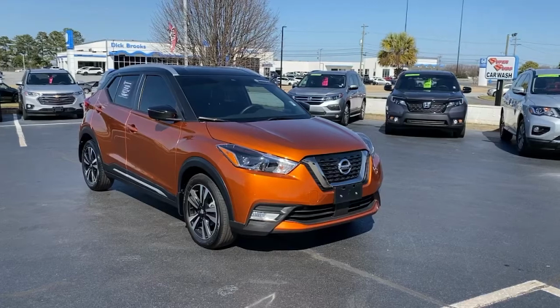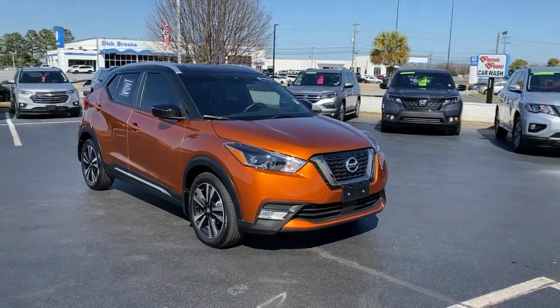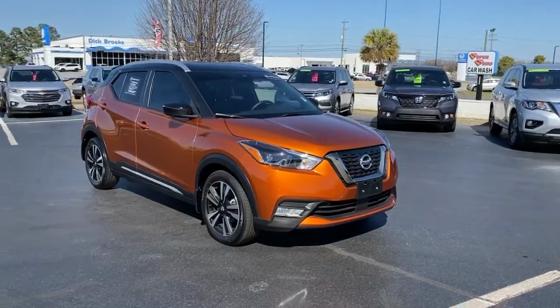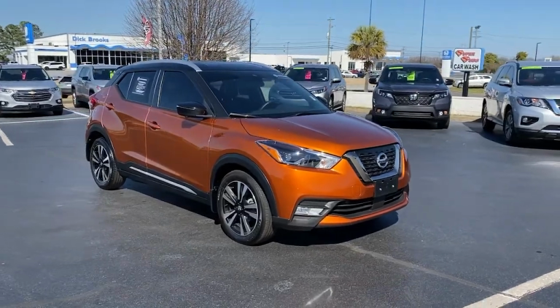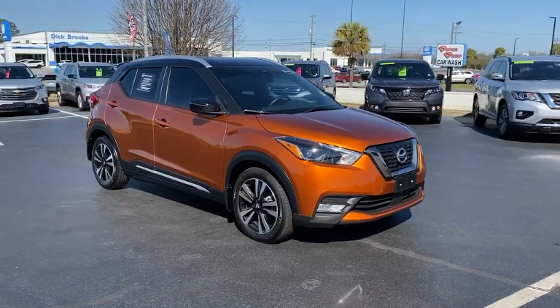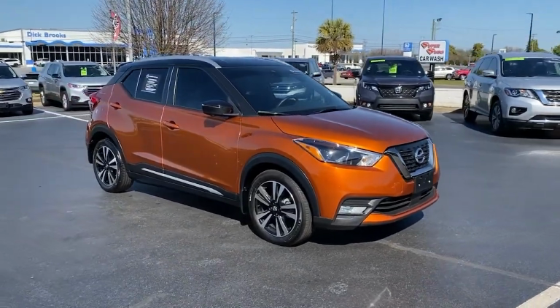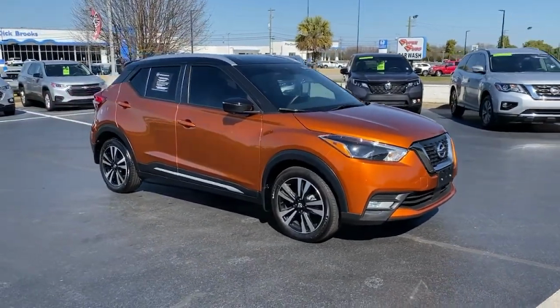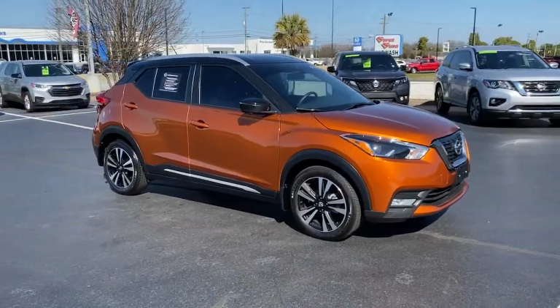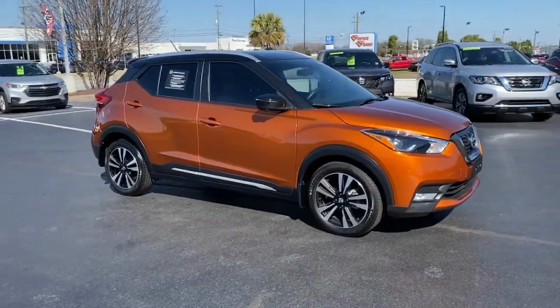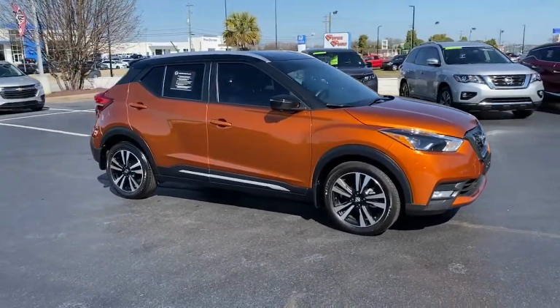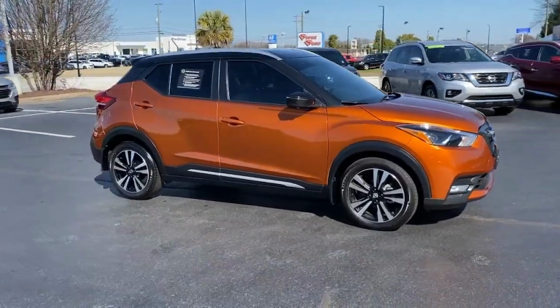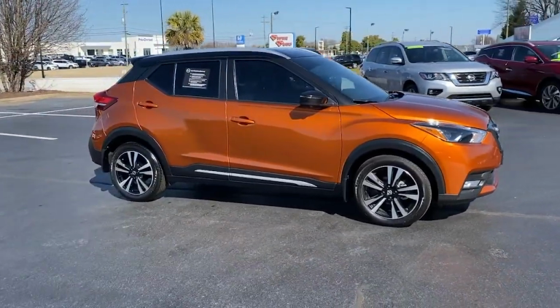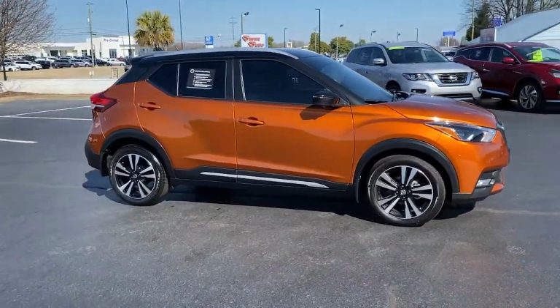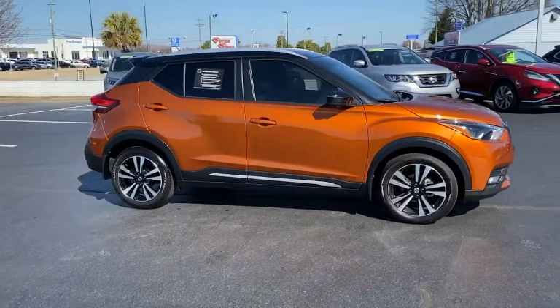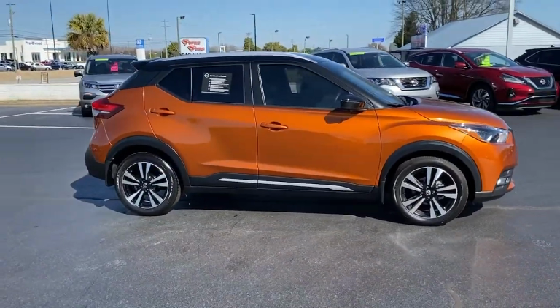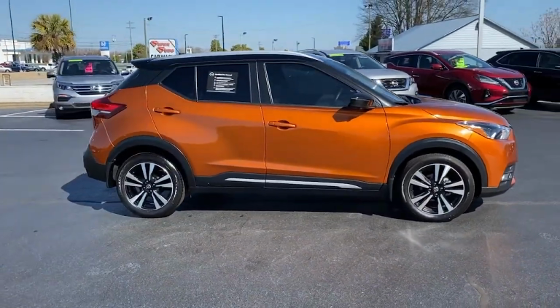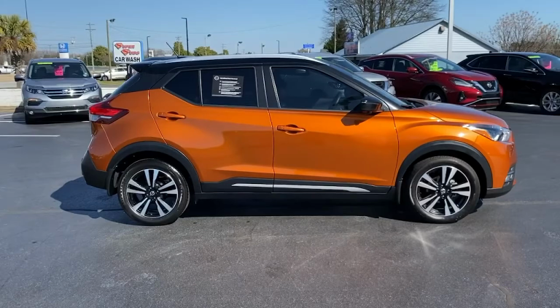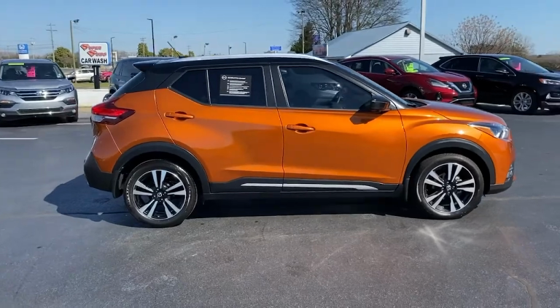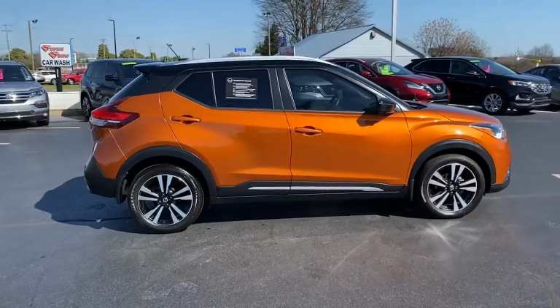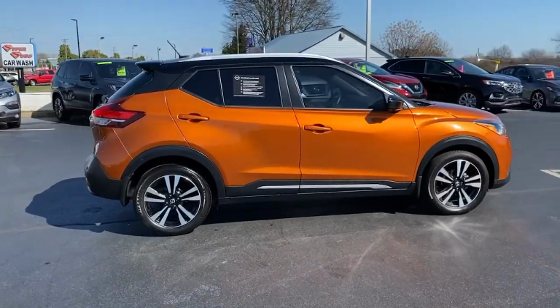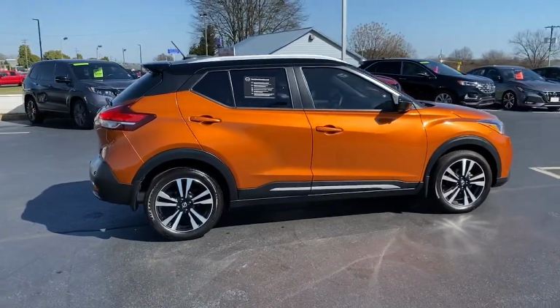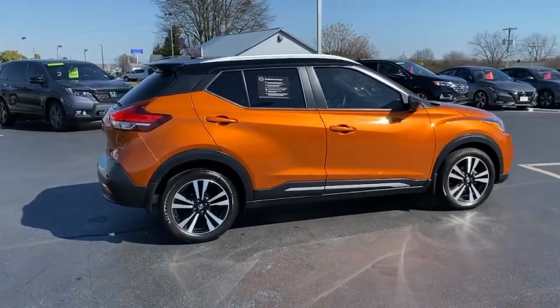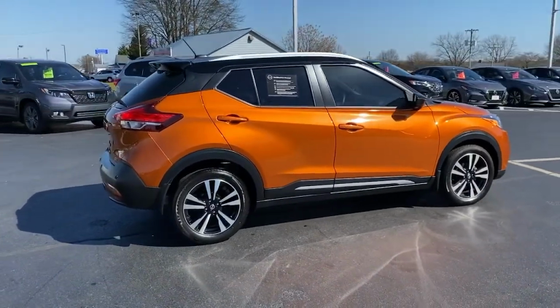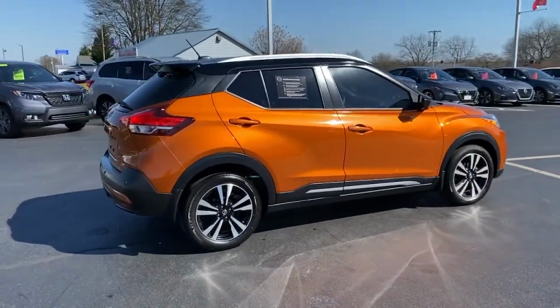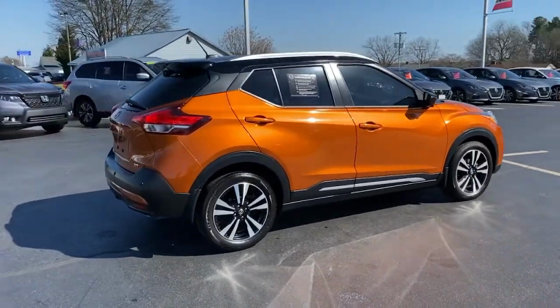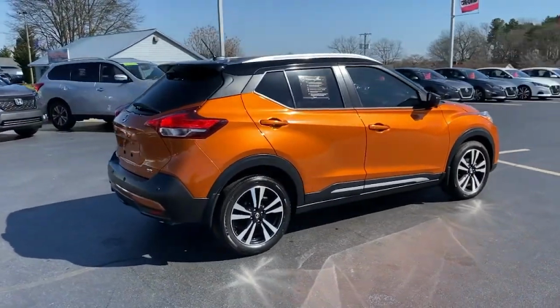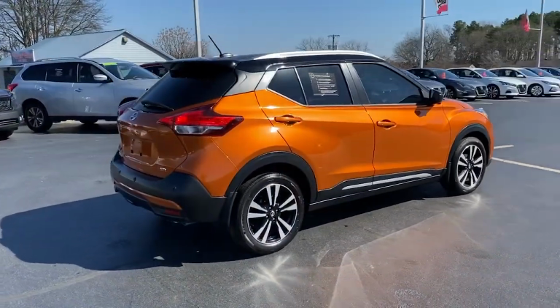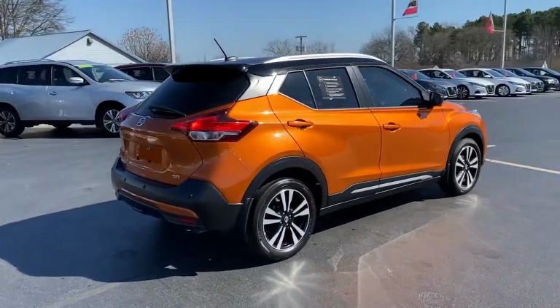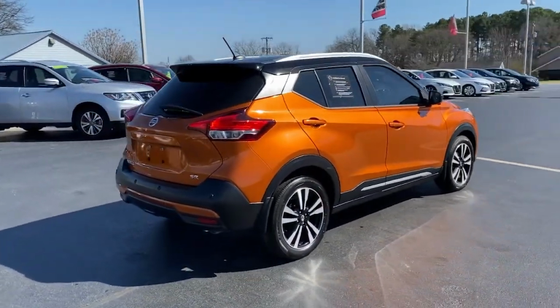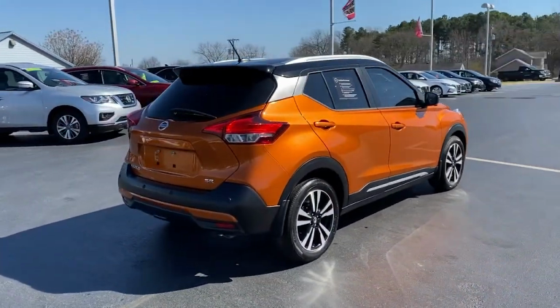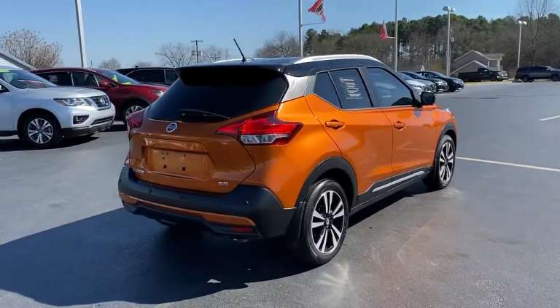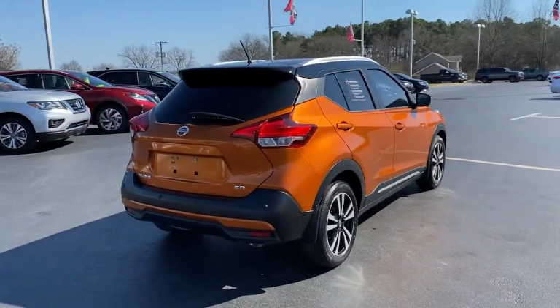You will love the features of this 2020 Nissan Kicks. With less than 5,000 miles on the odometer, this vehicle provides excellent value.